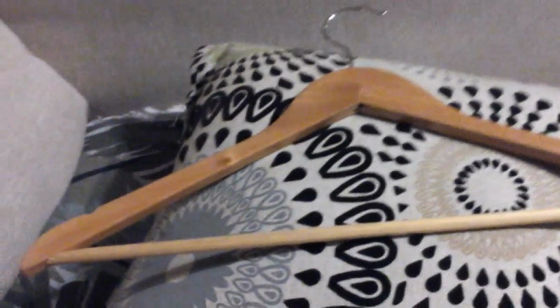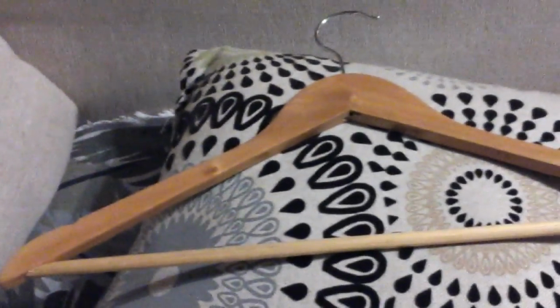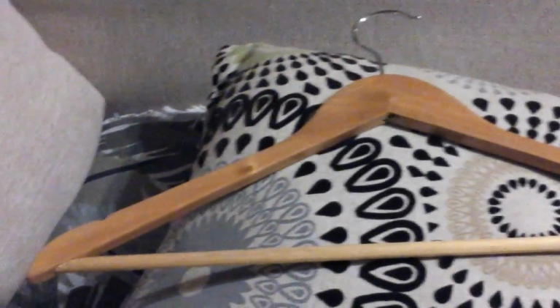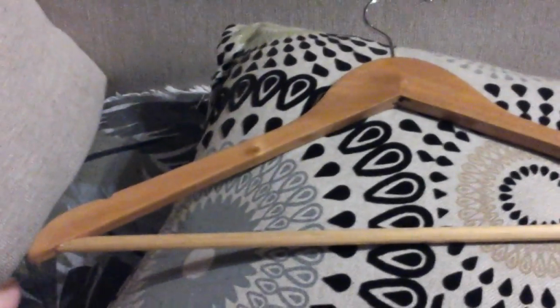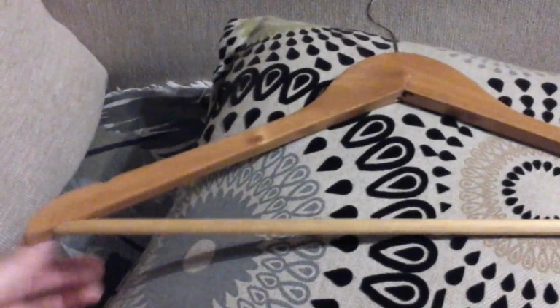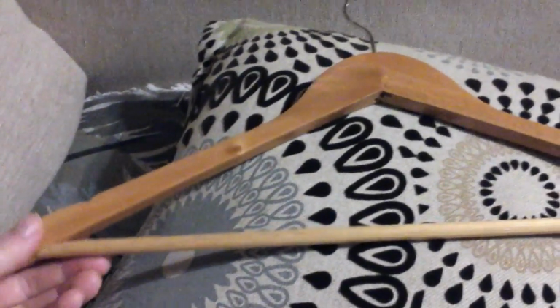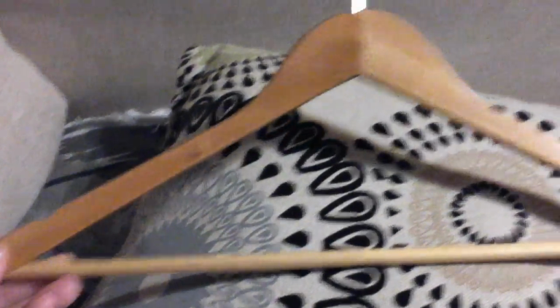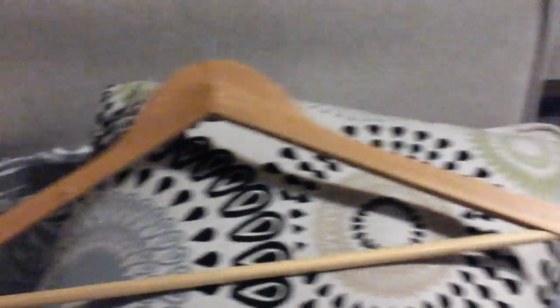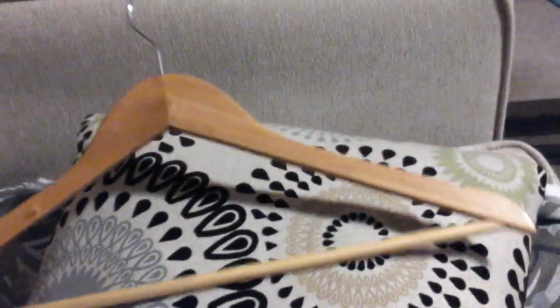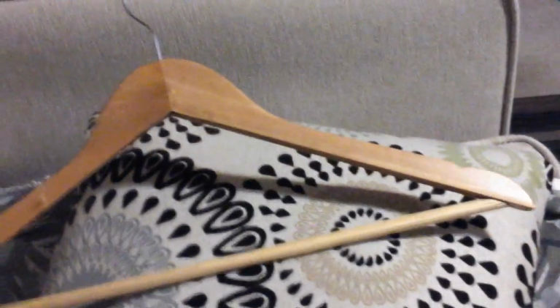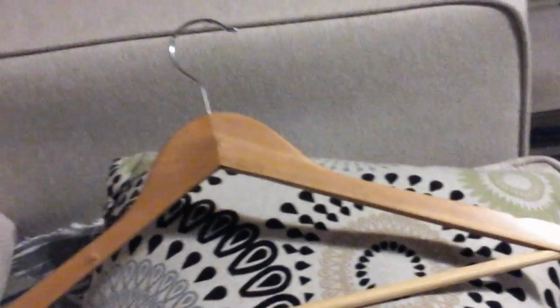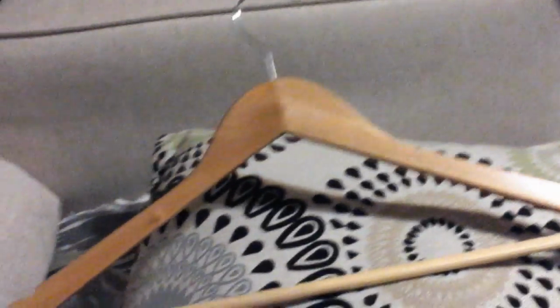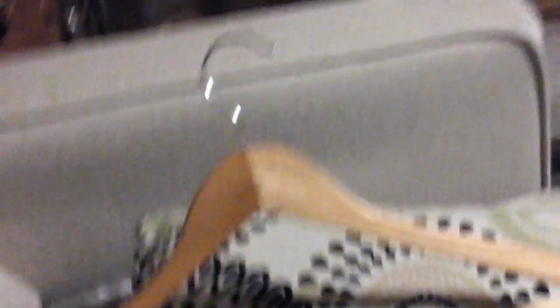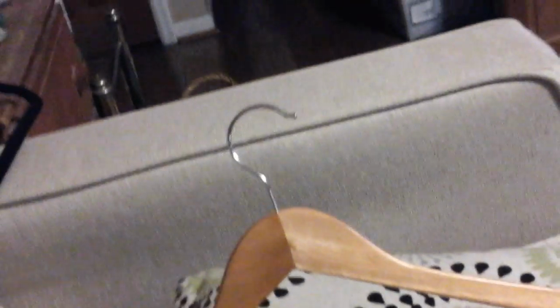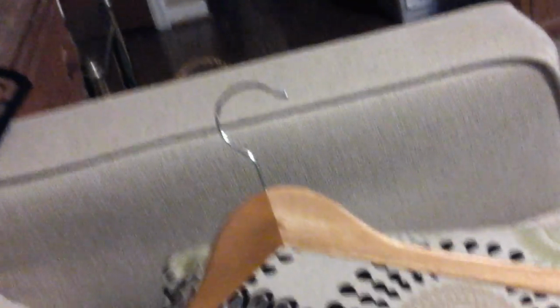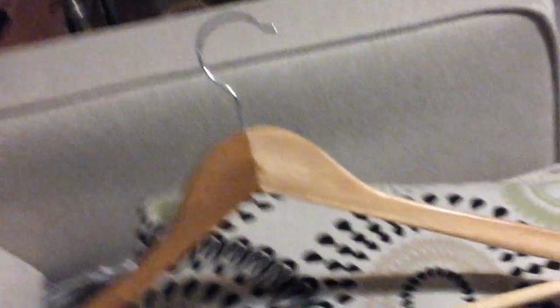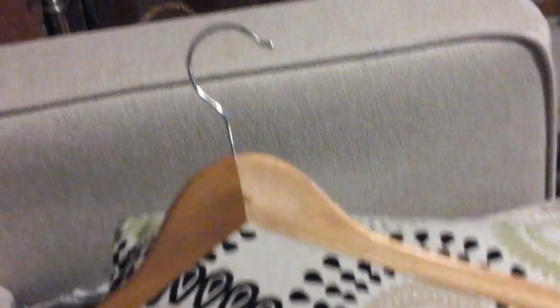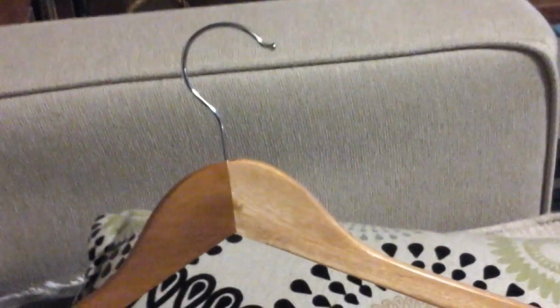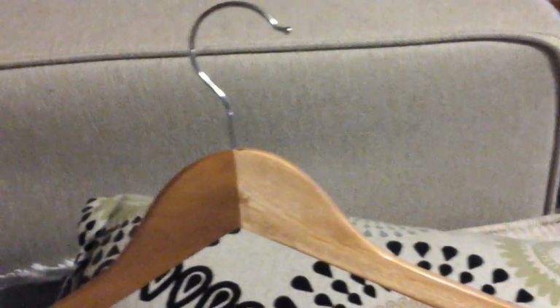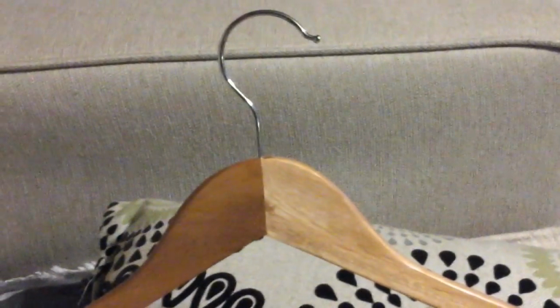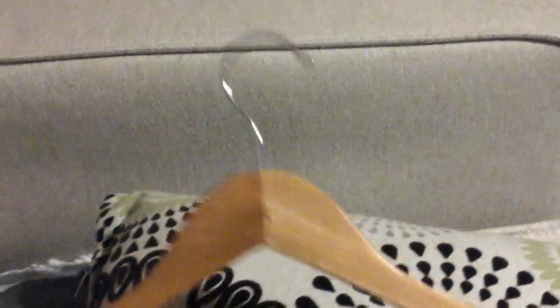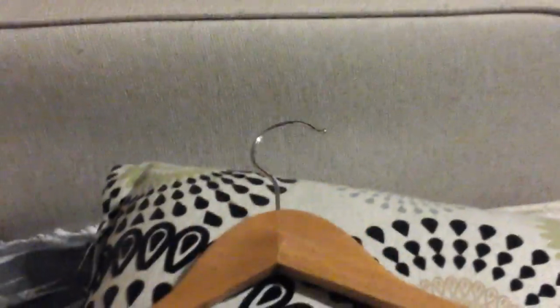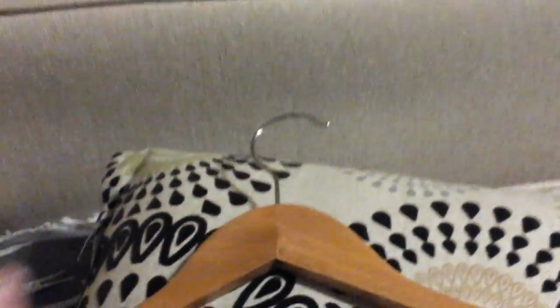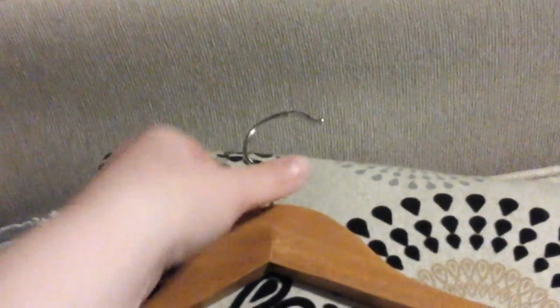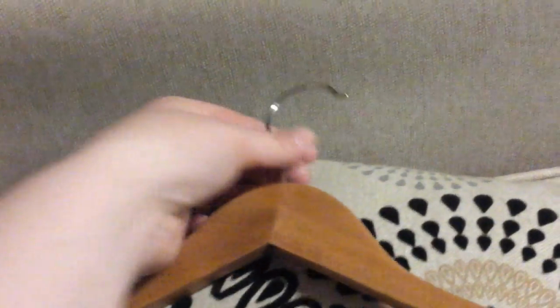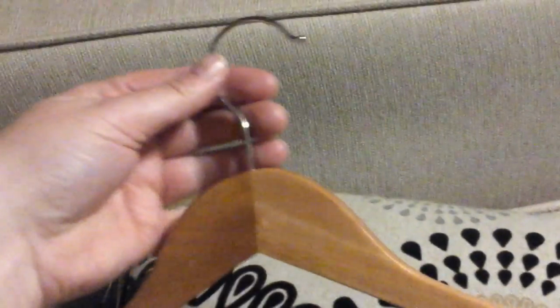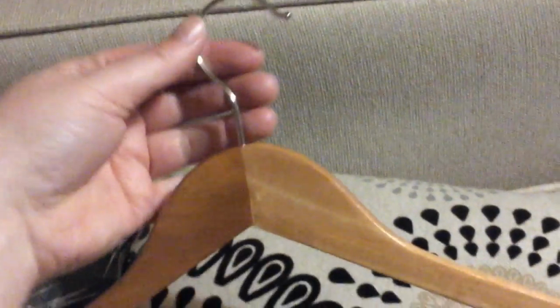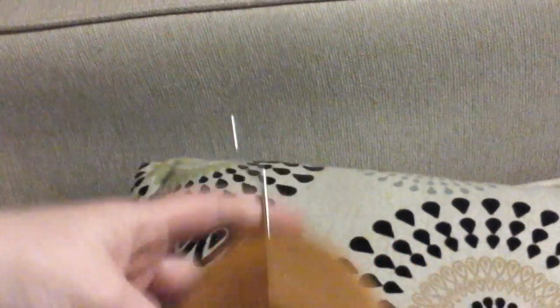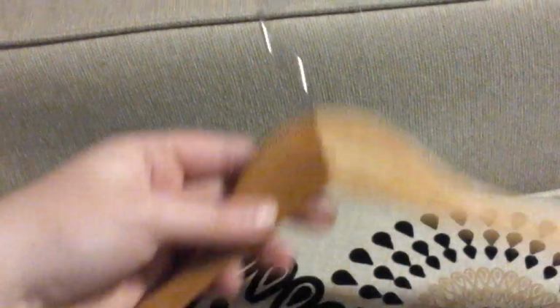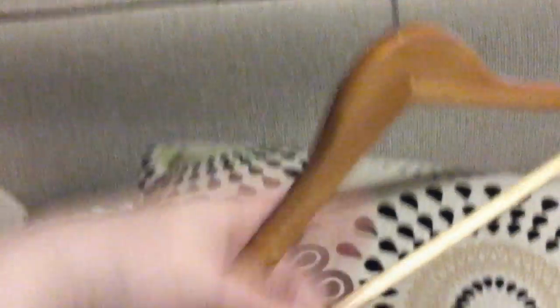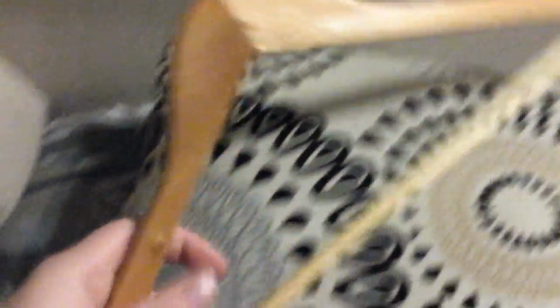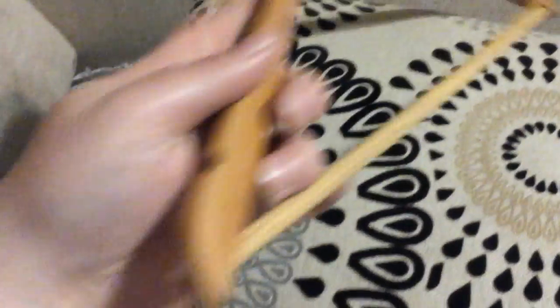These are the wooden hangers that you get. They're a really nice size hanger and can hold a good amount of weight easily on them. They have a nice strong durable metal hook and they can hook onto just about any size rail easily.